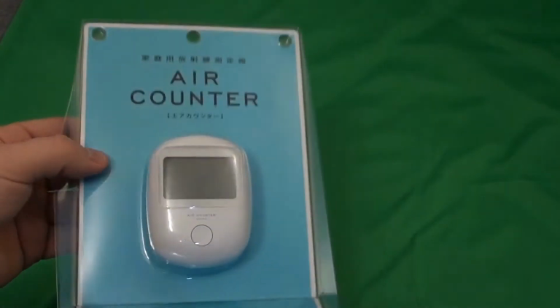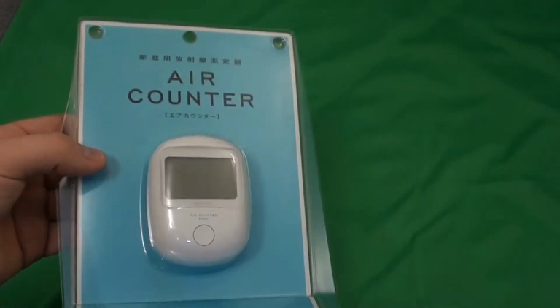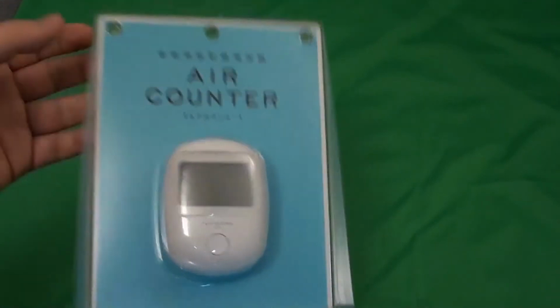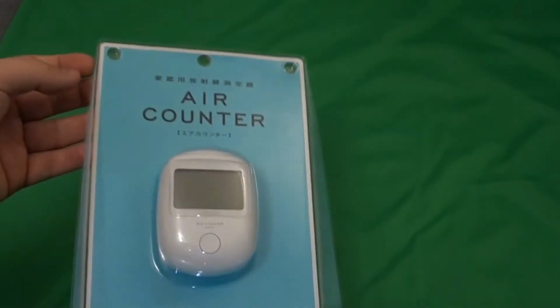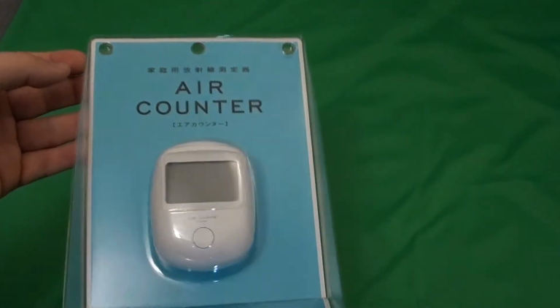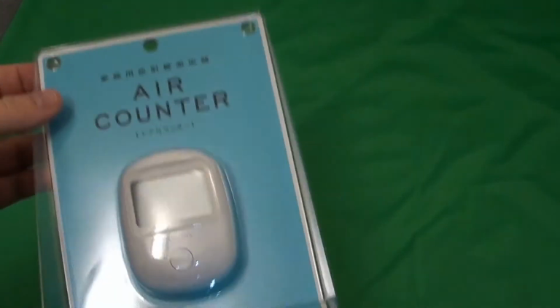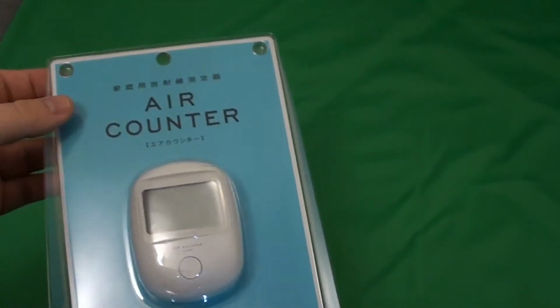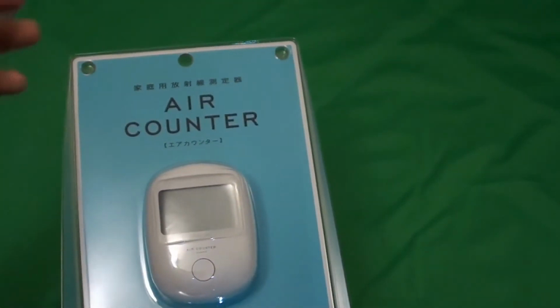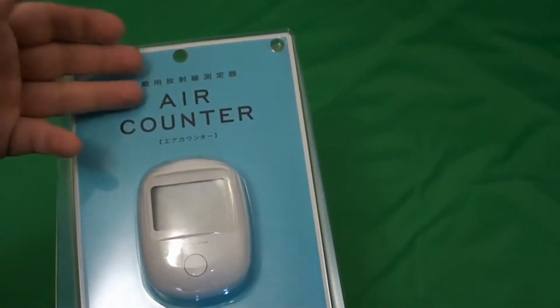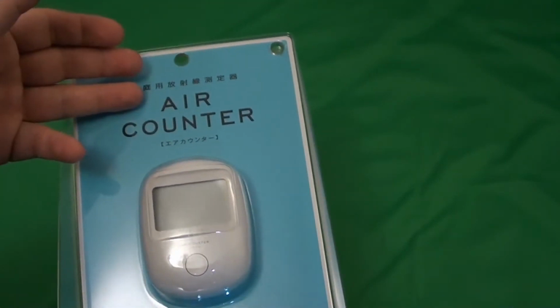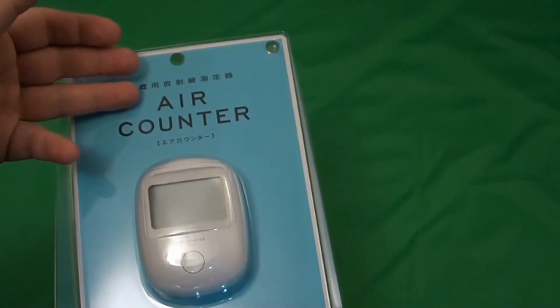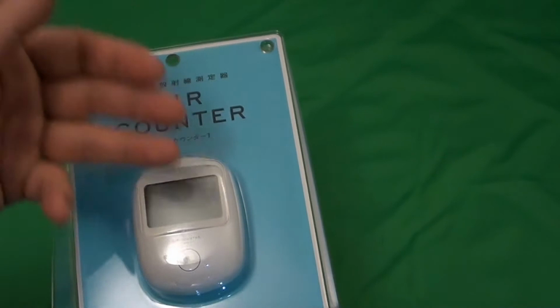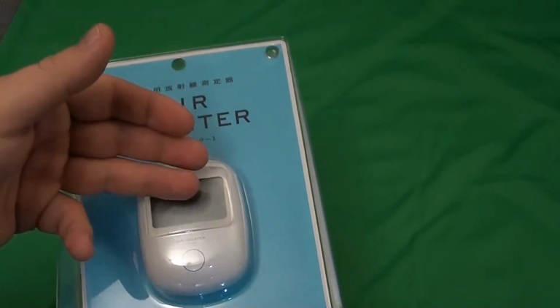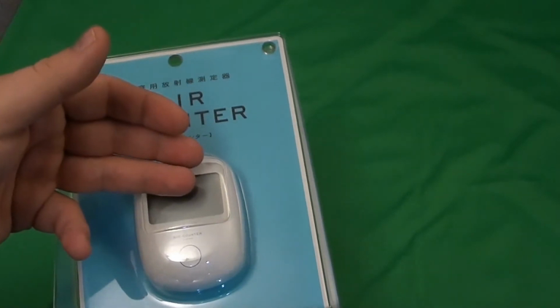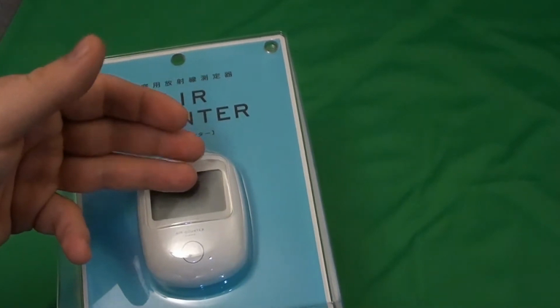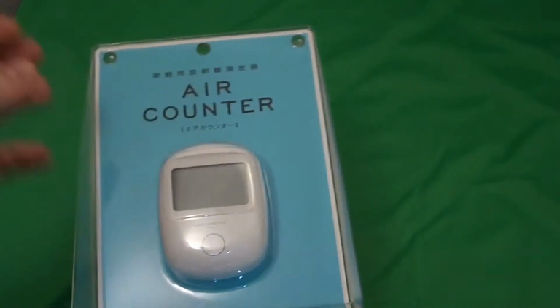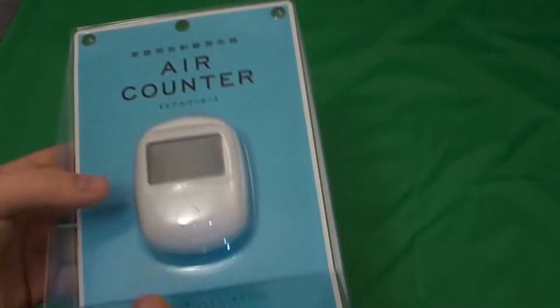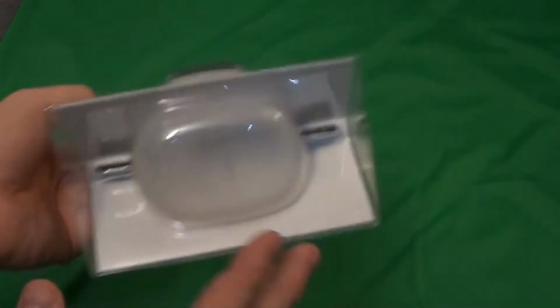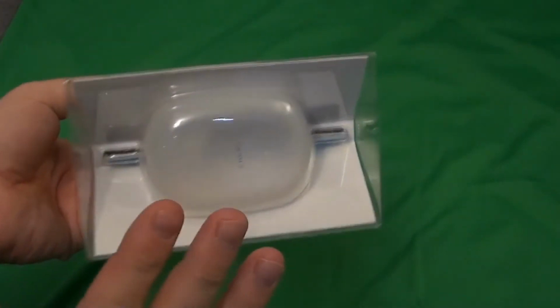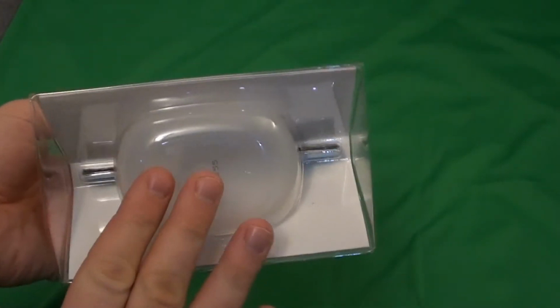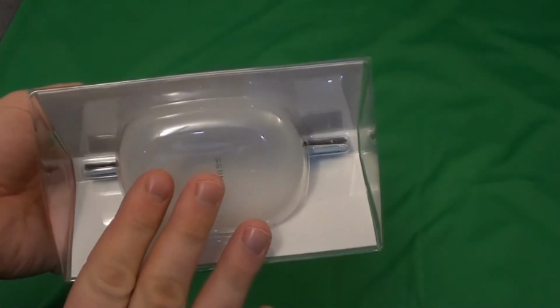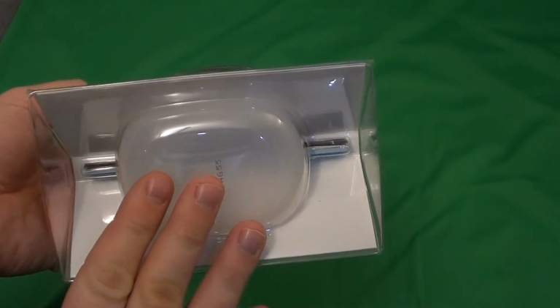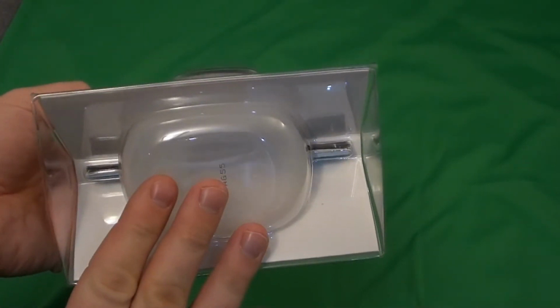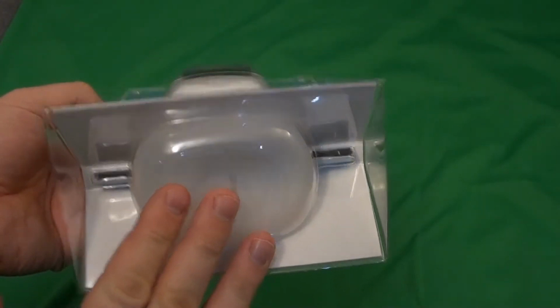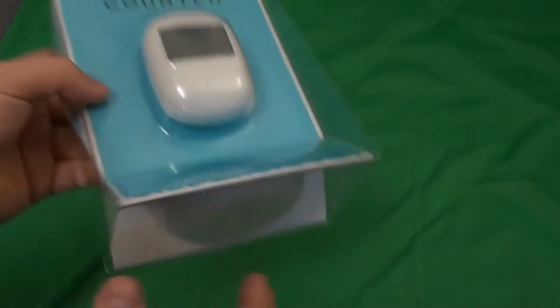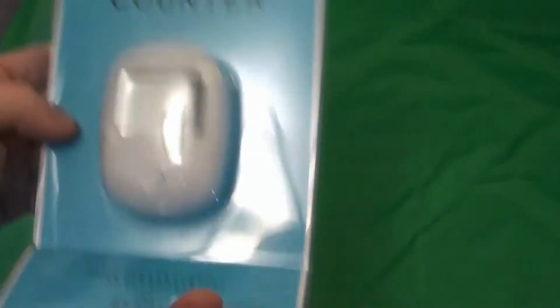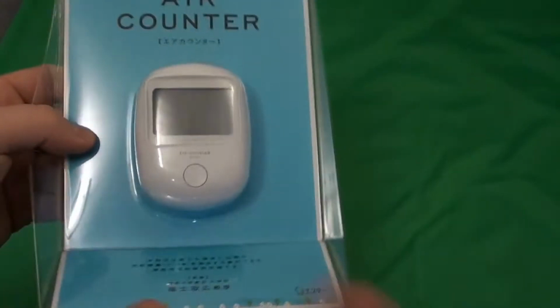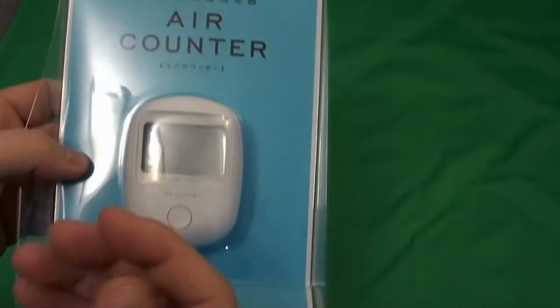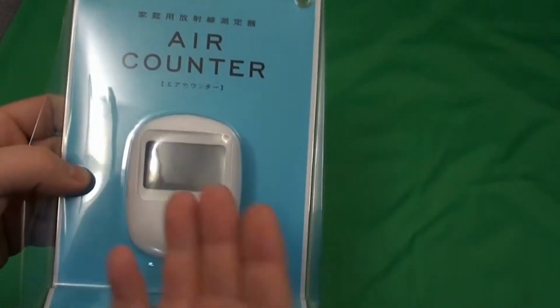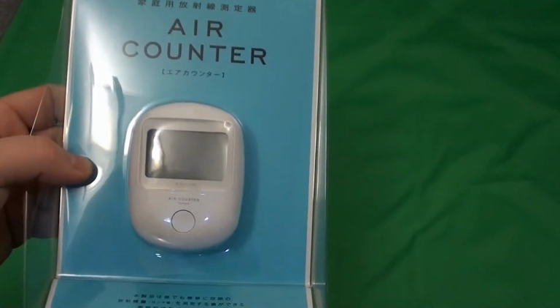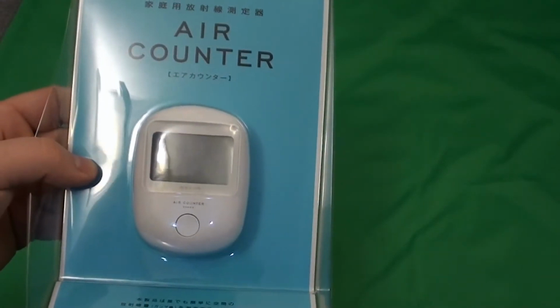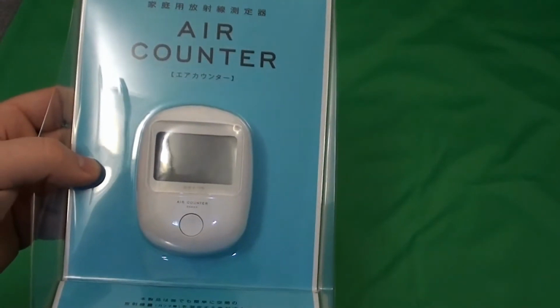Inside the package you will find only some manuals, the main unit, and a protective silicon case. So let's have a look at the unit itself.